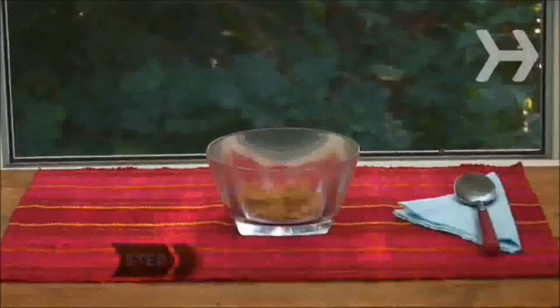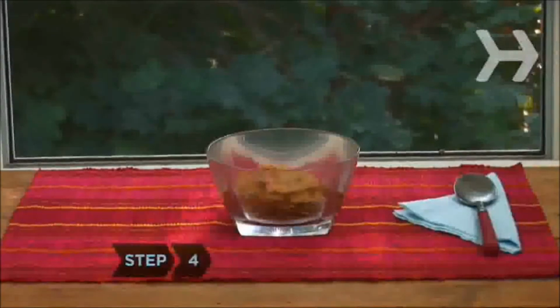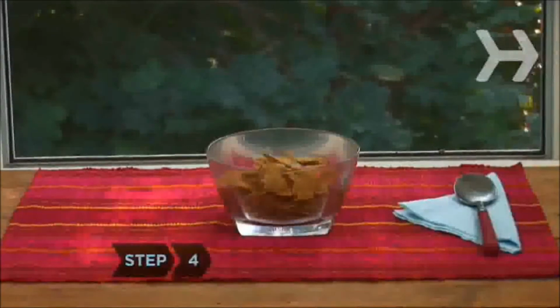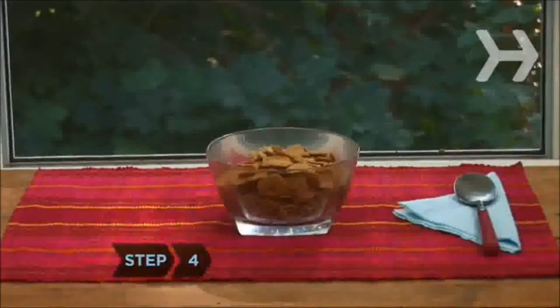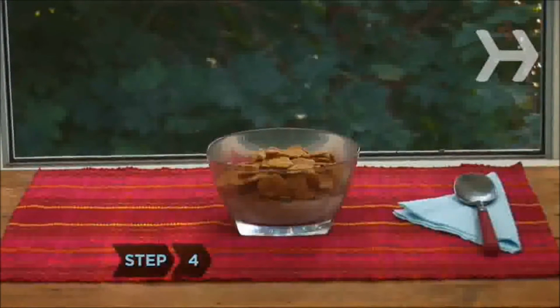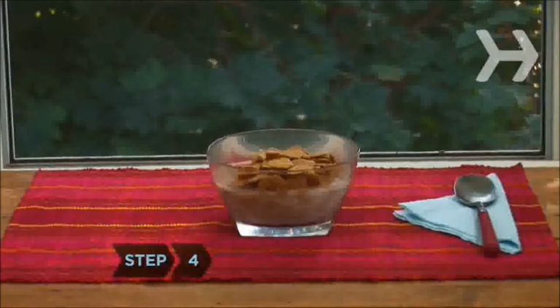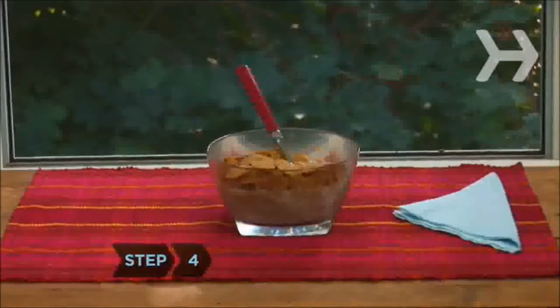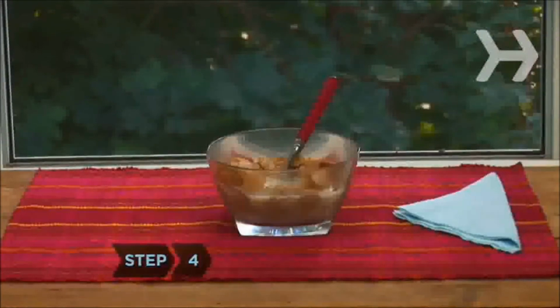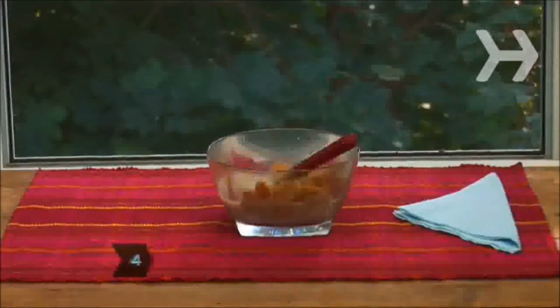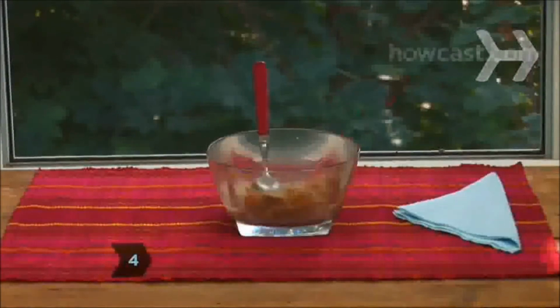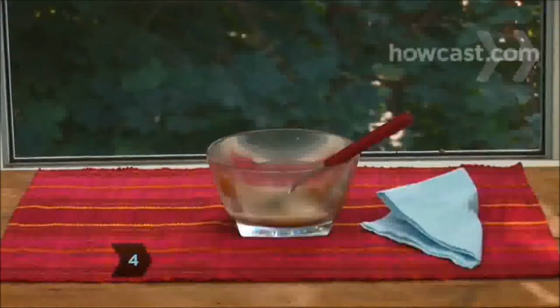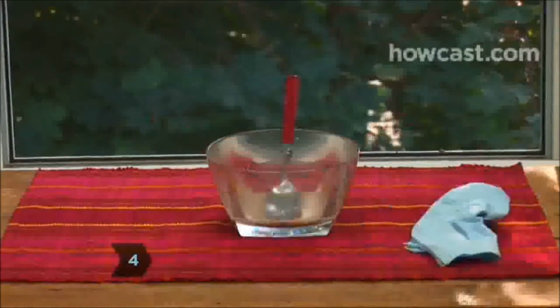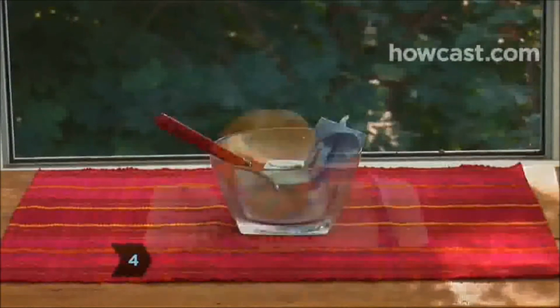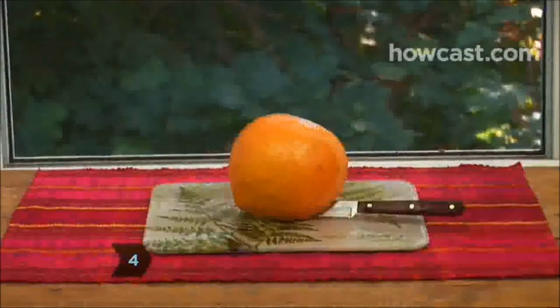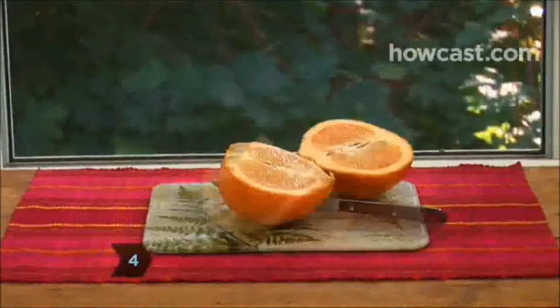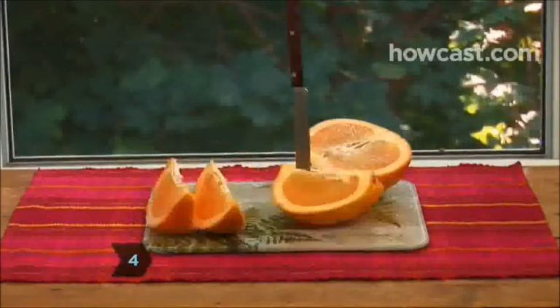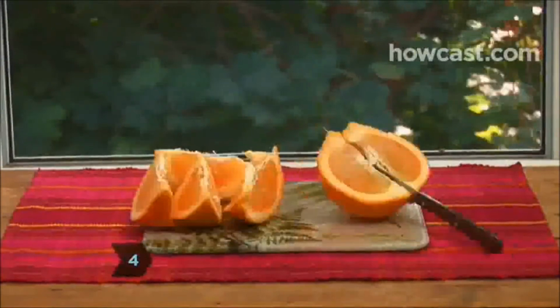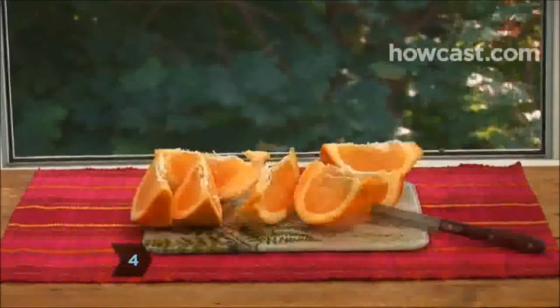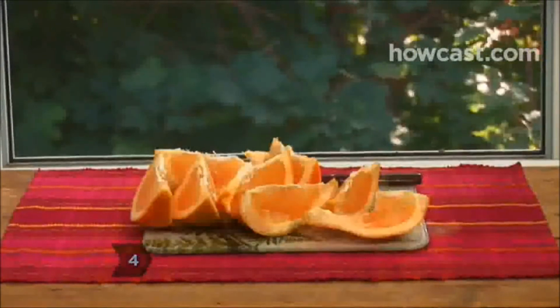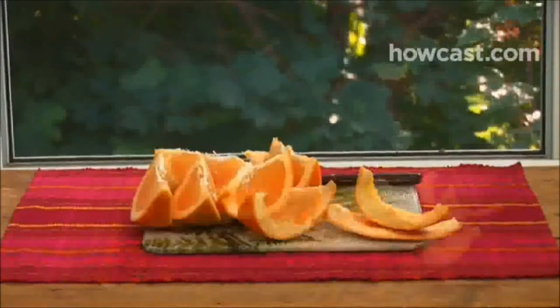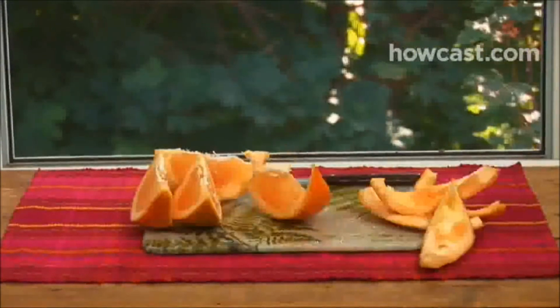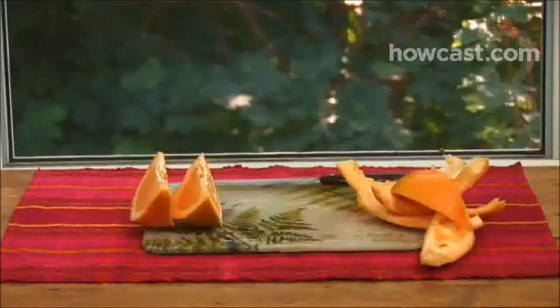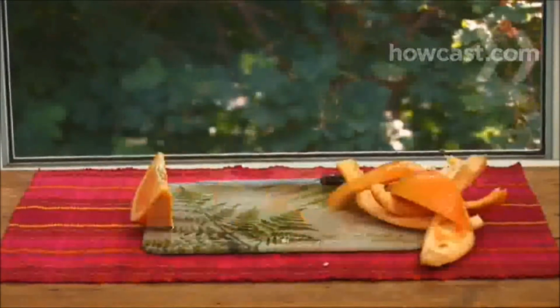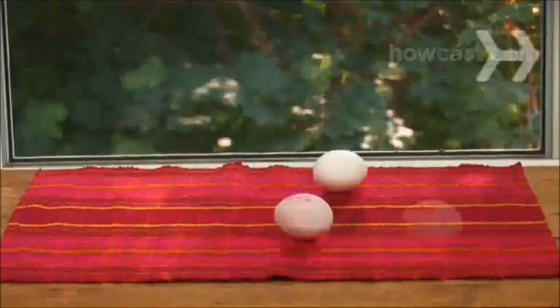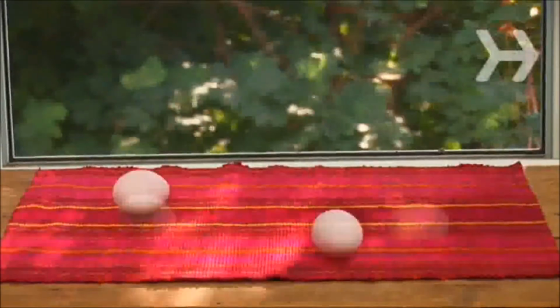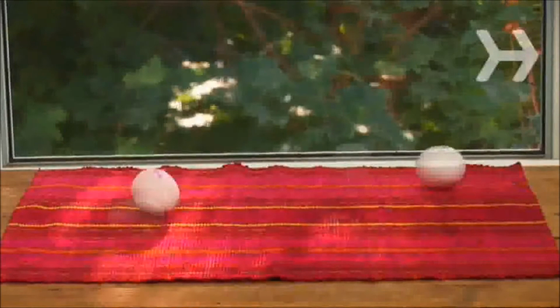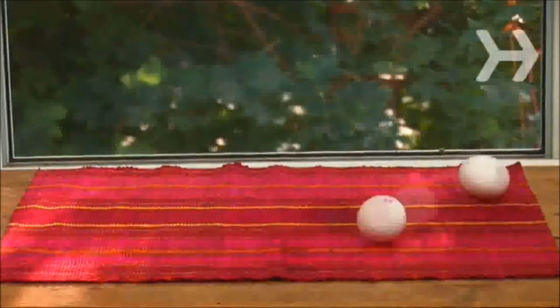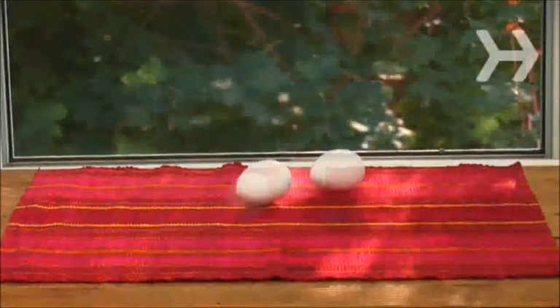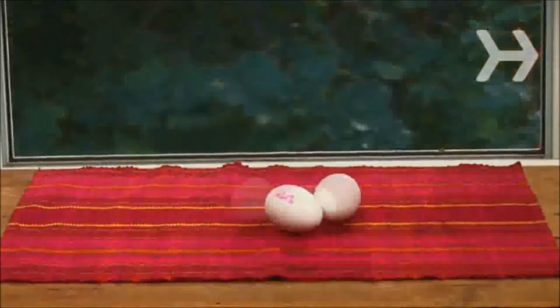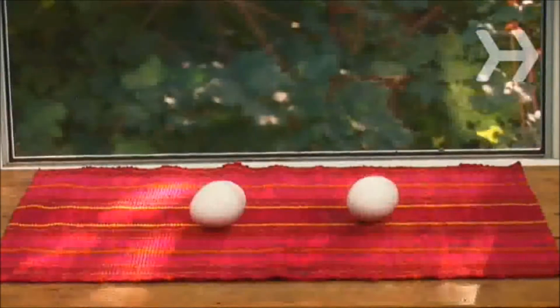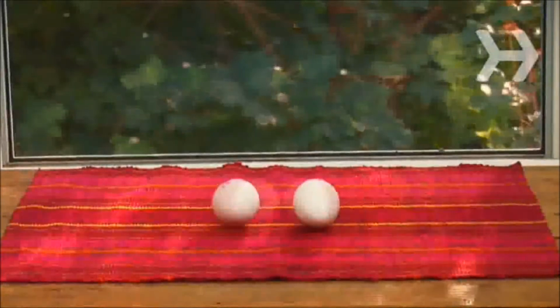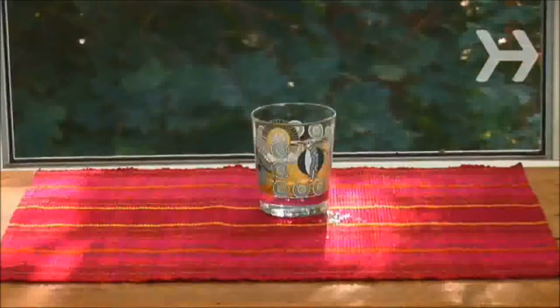Step 4. Eat breakfast every day. Breakfast helps to rev up your metabolism. Make it a habit to eat something within the first hour after you wake up.